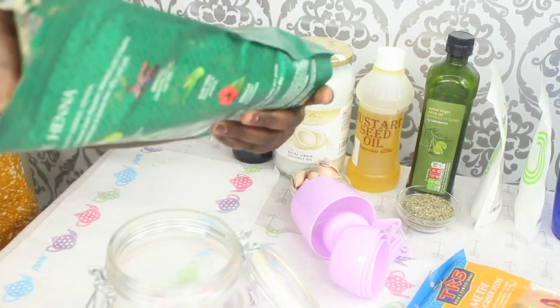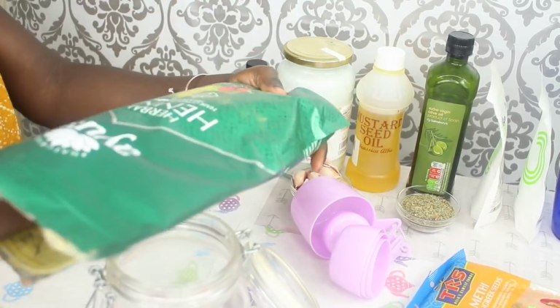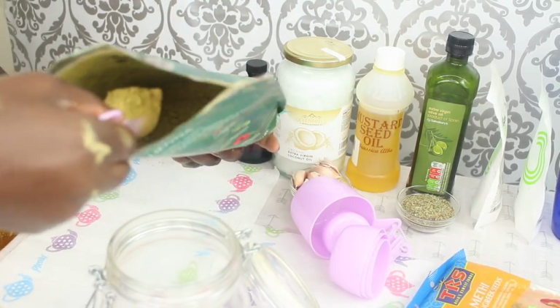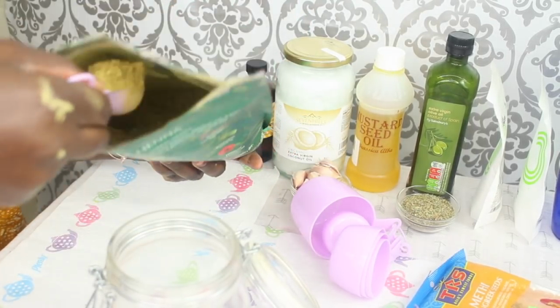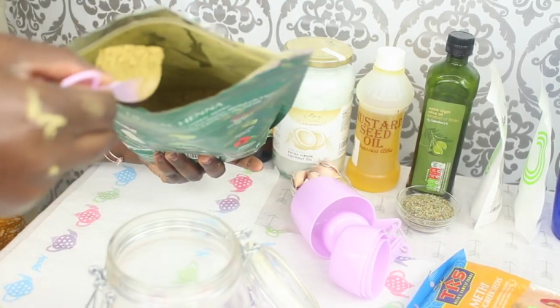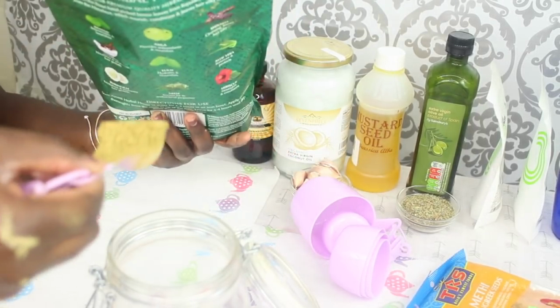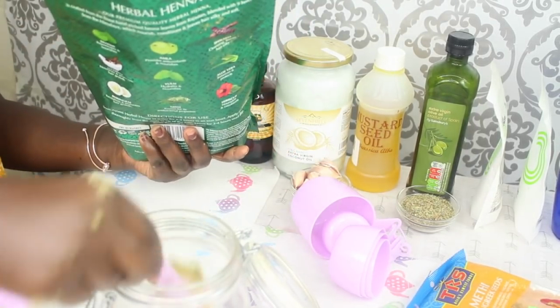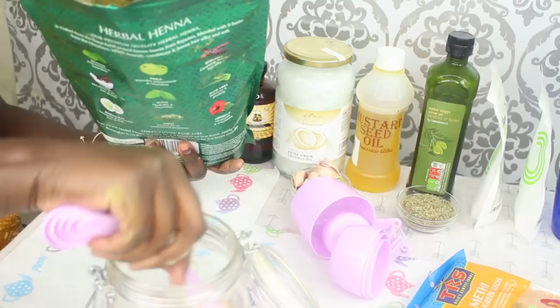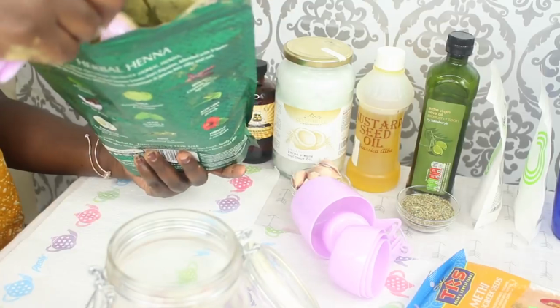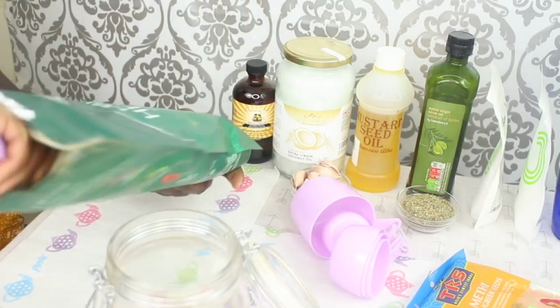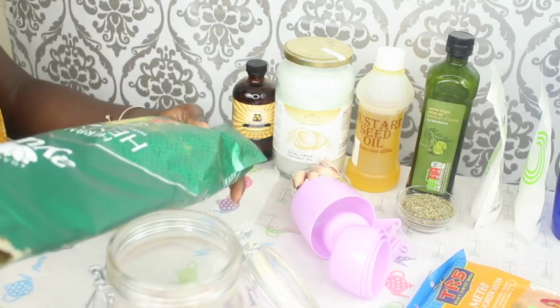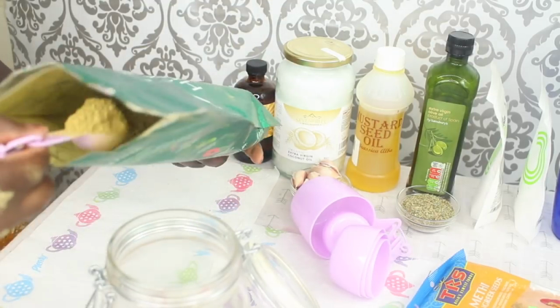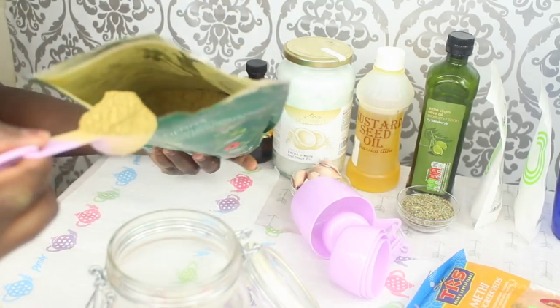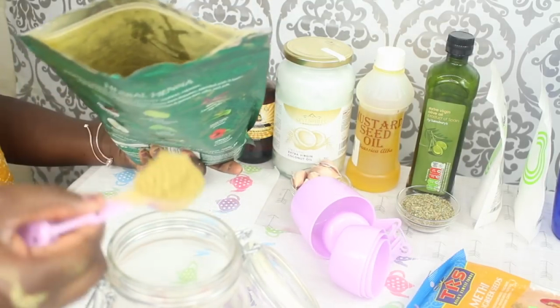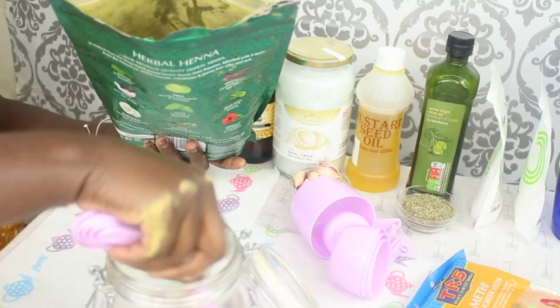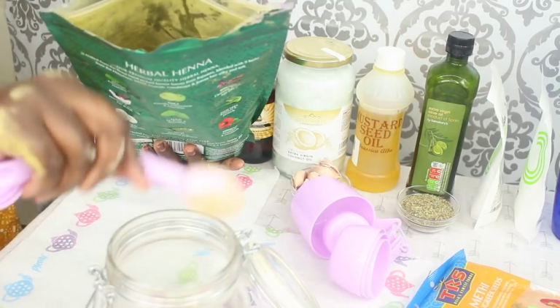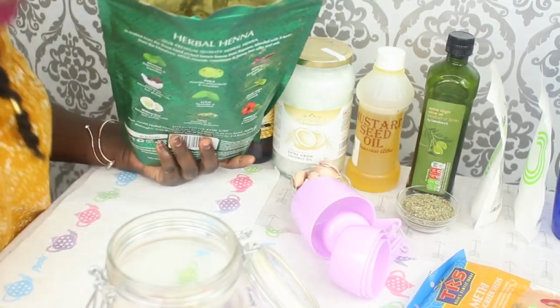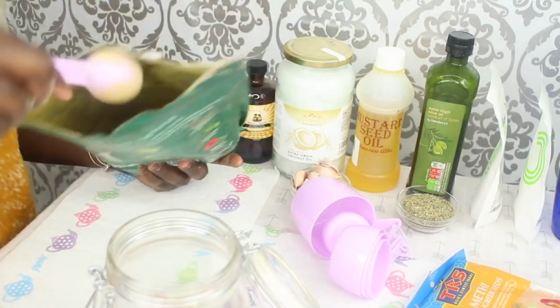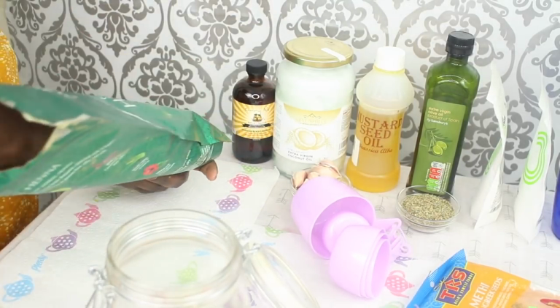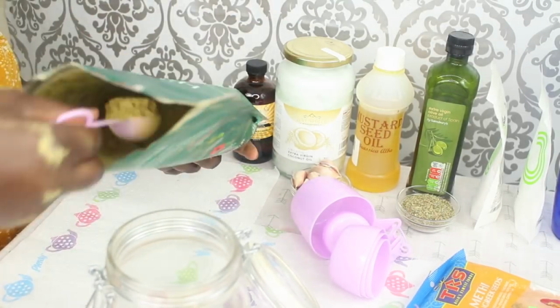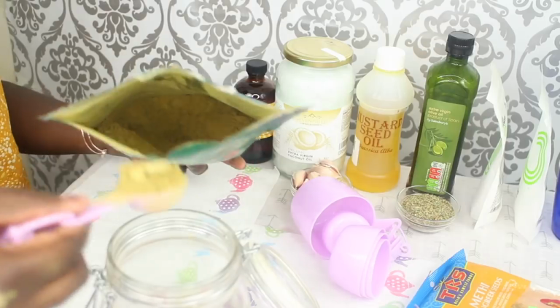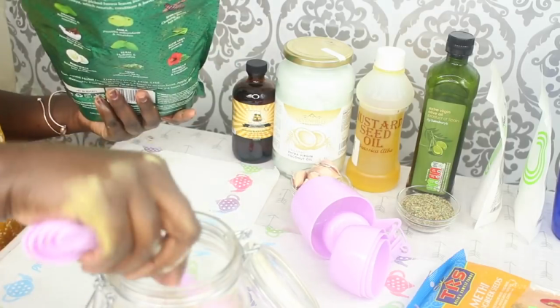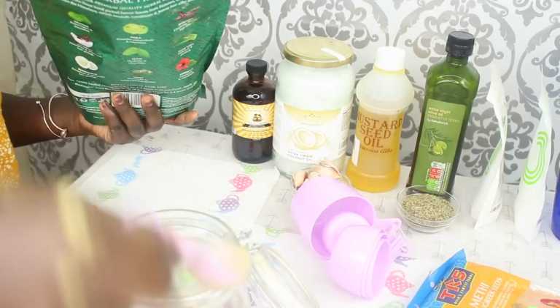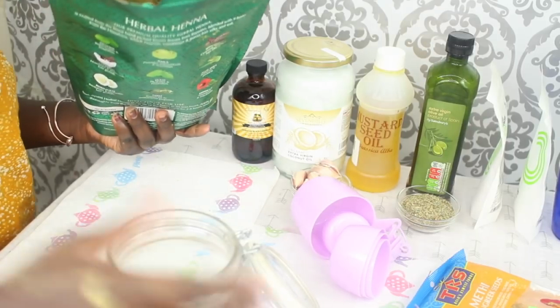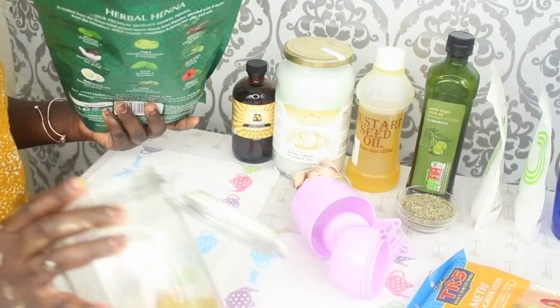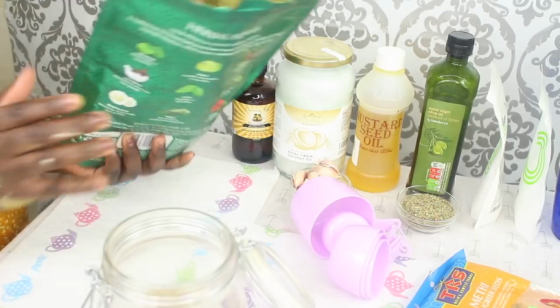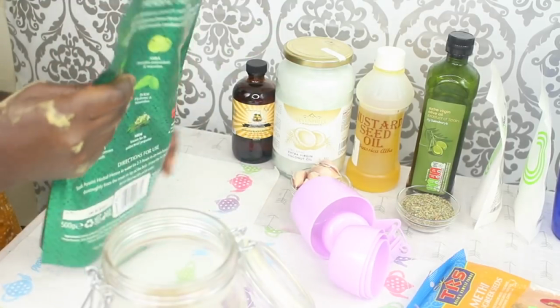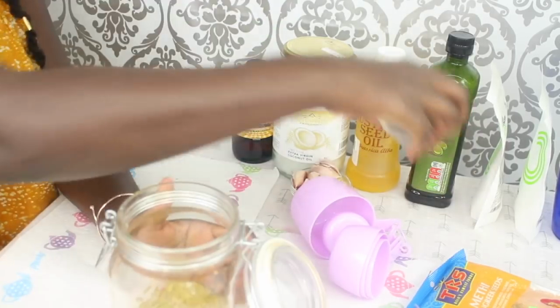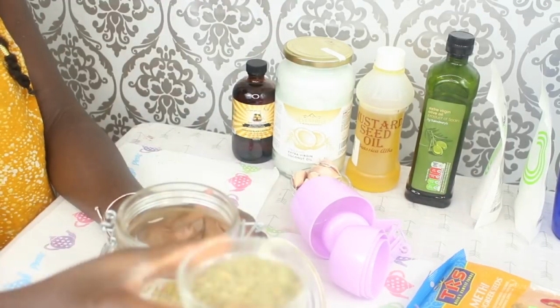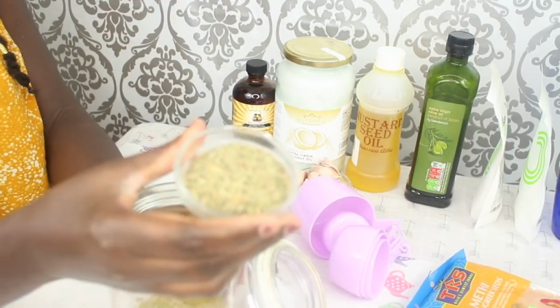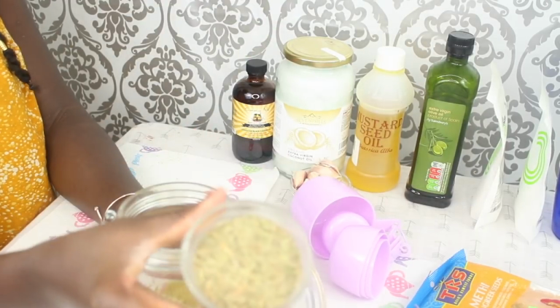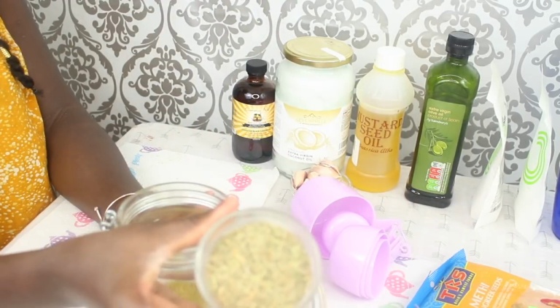Hey guys, how are you doing? I hope all is well and welcome back to another video. Today I'm making my Kelly Proverbs DIY hair growth oil, so I'm using my henna mix — you guys know I love this henna.